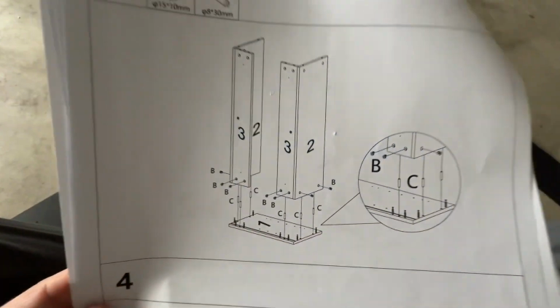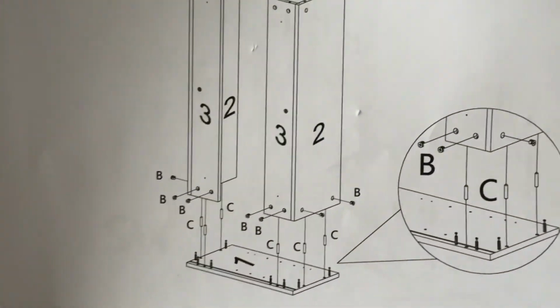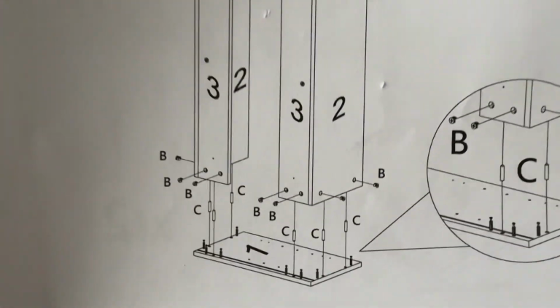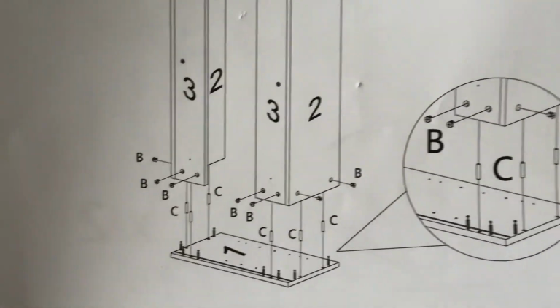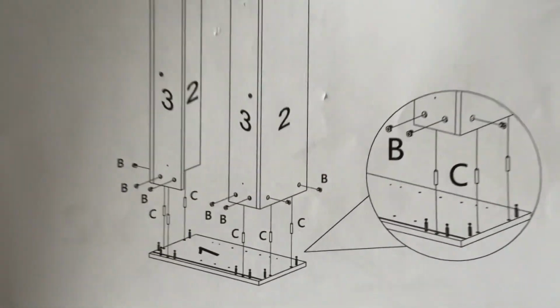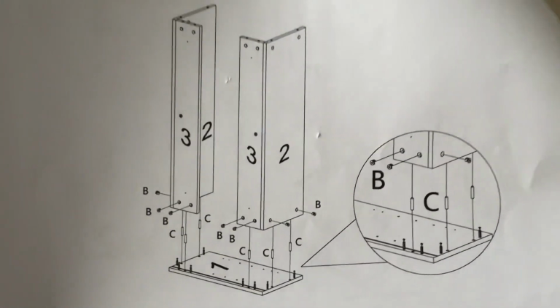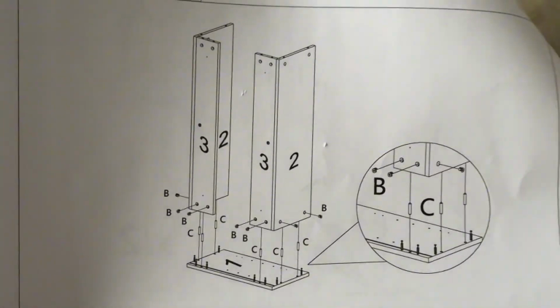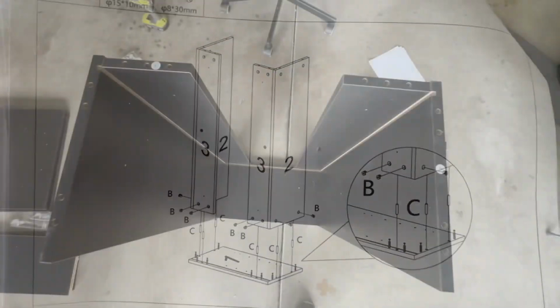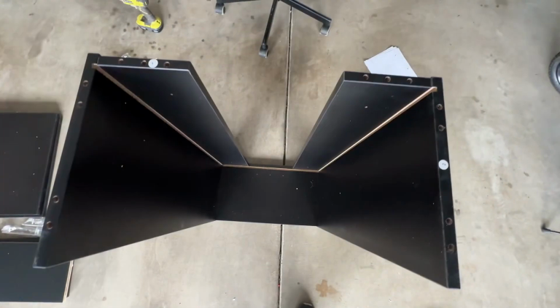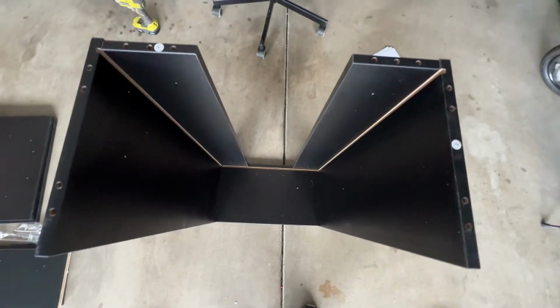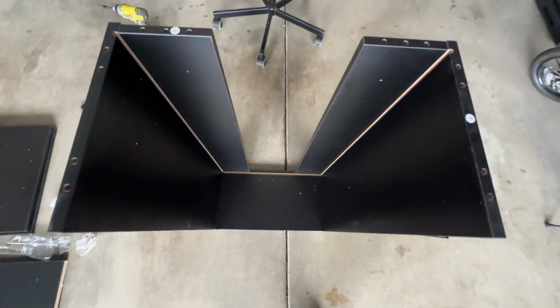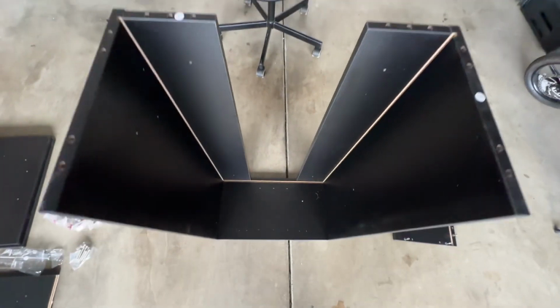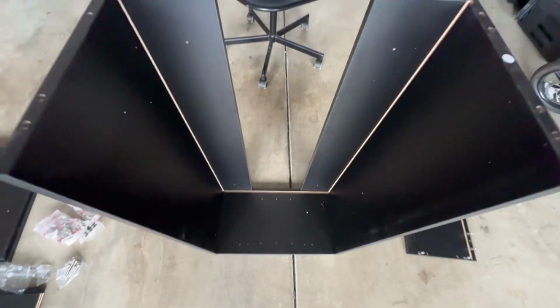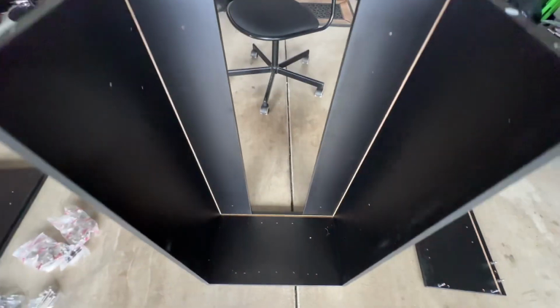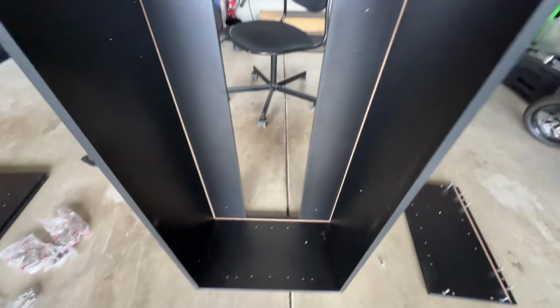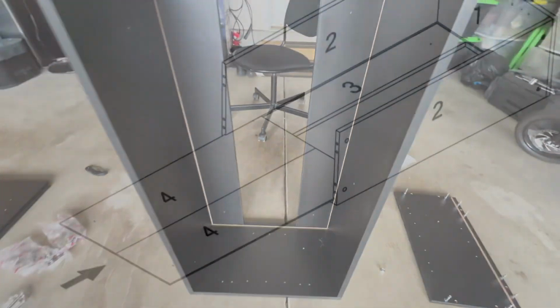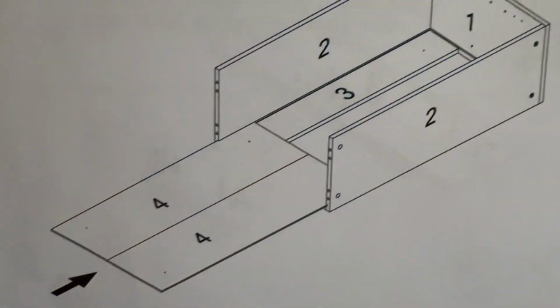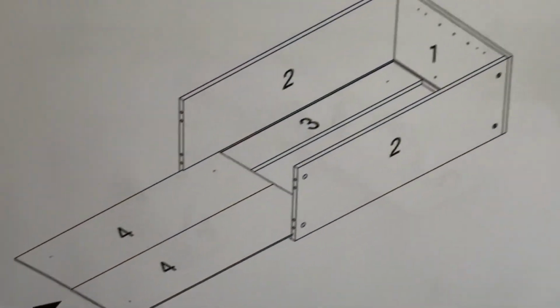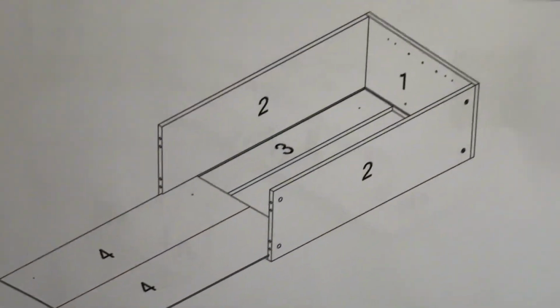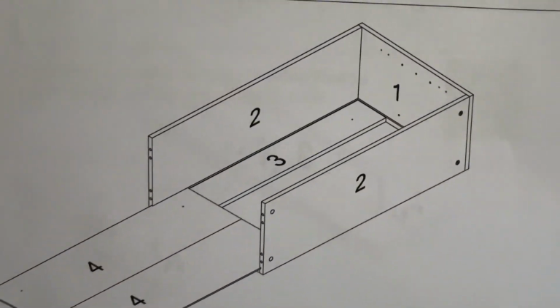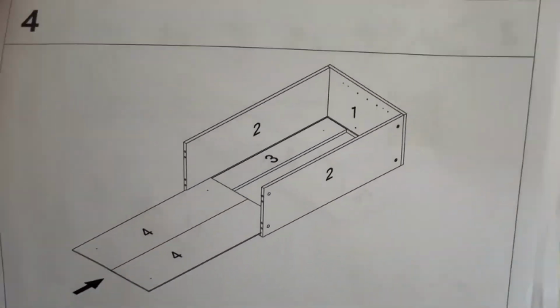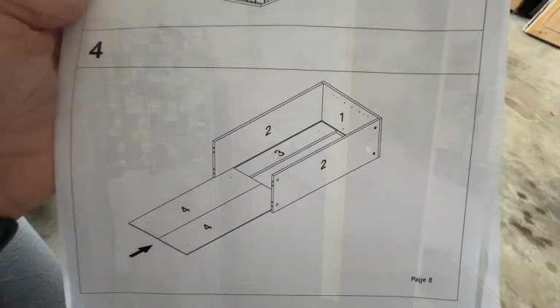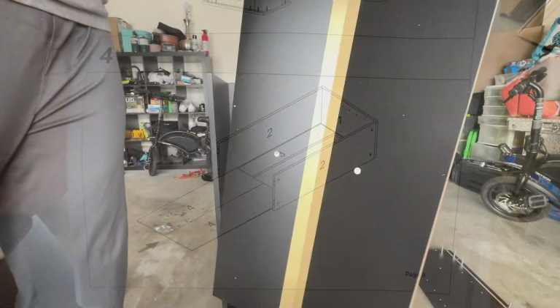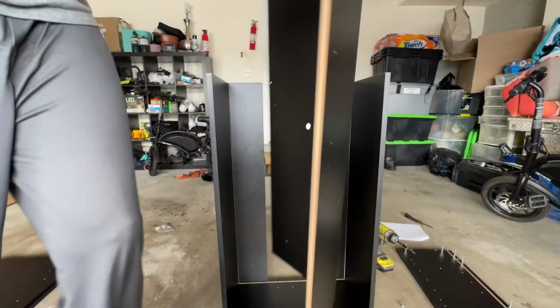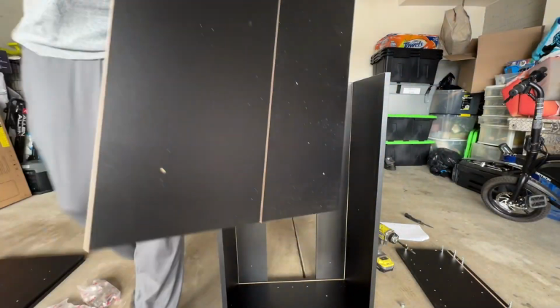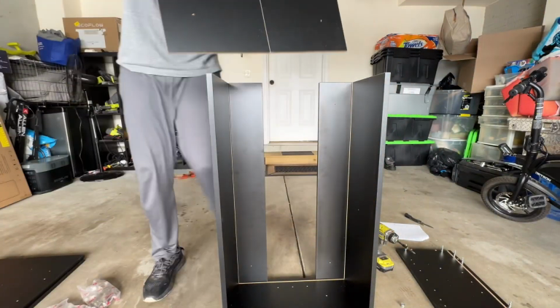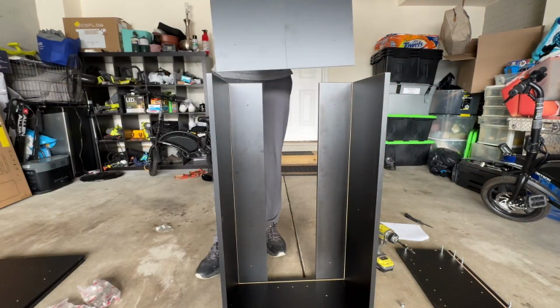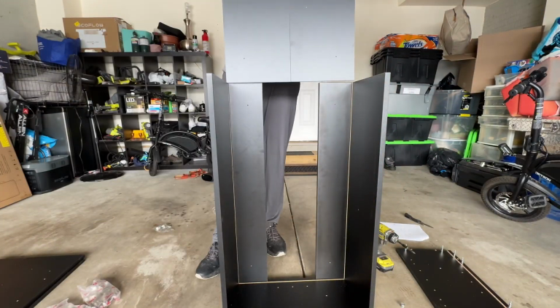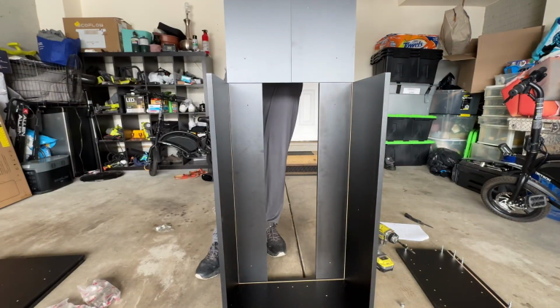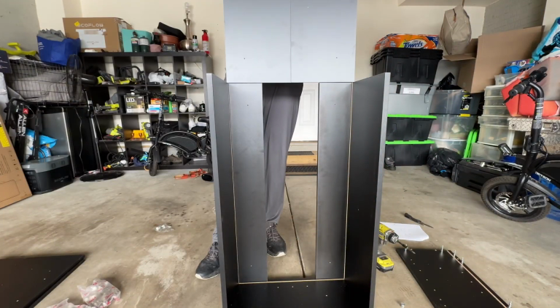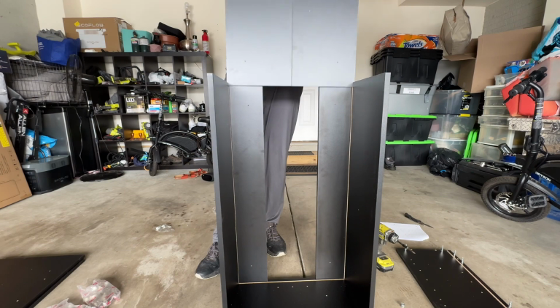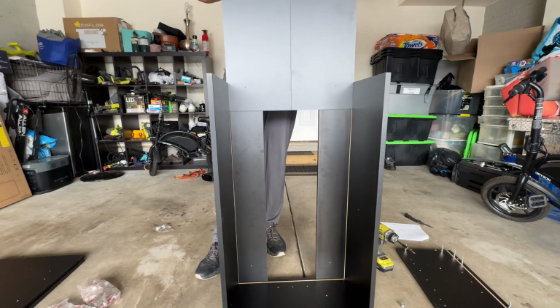Next, you will build the two panels on either side, which will look something like this when completed.